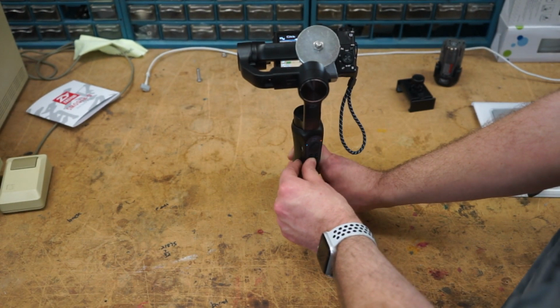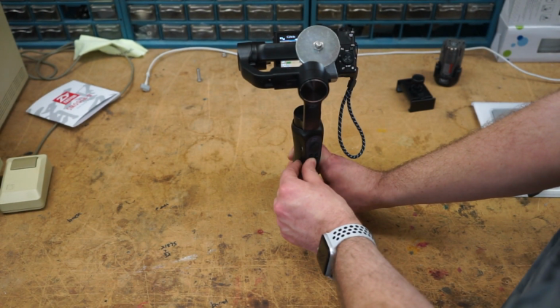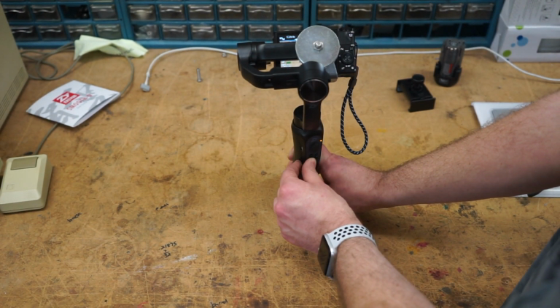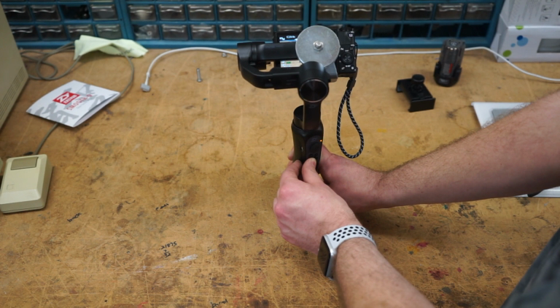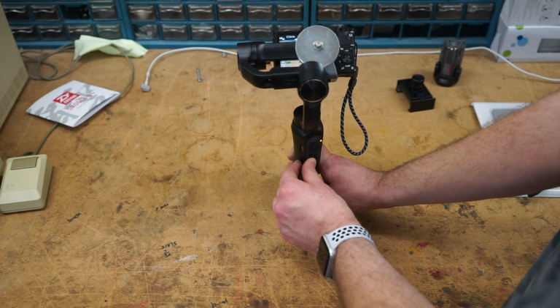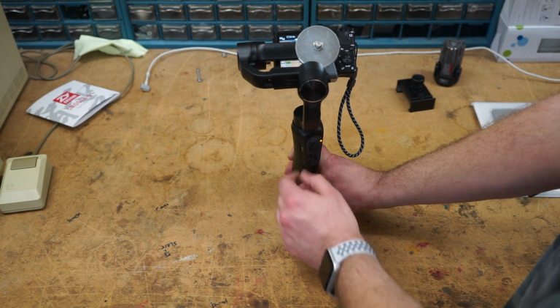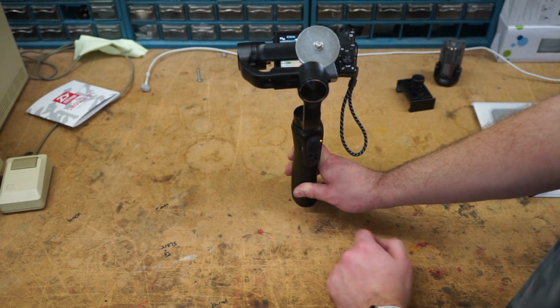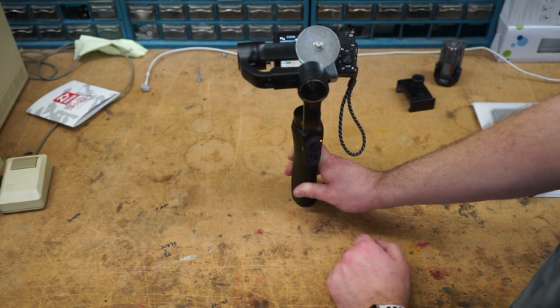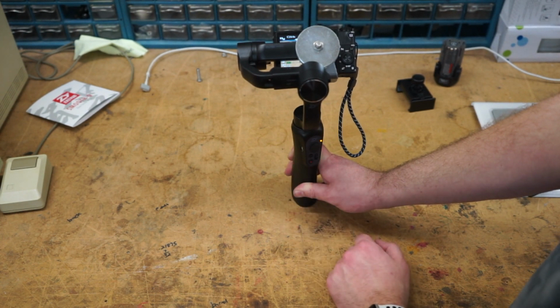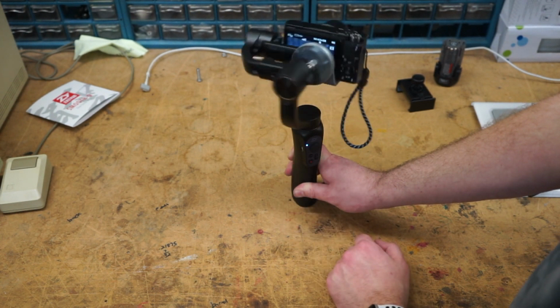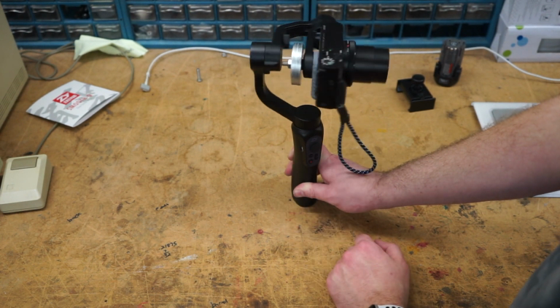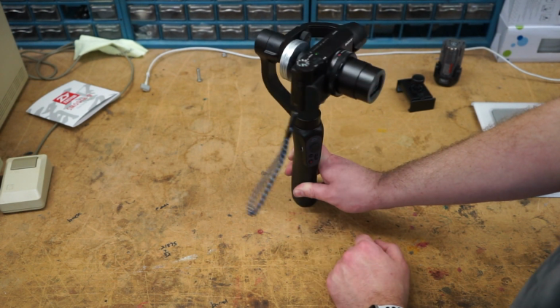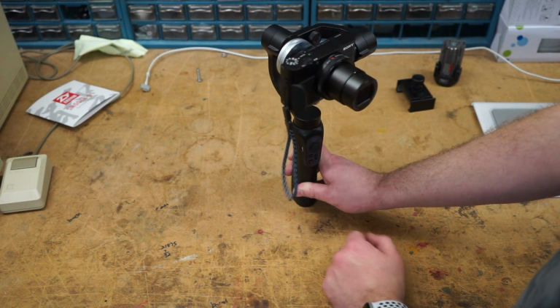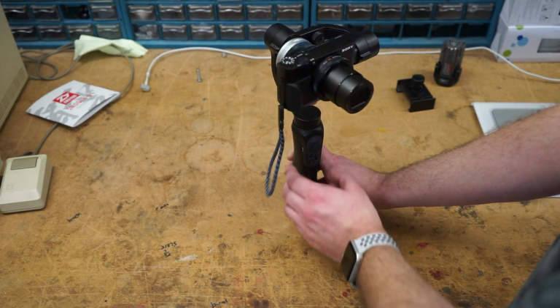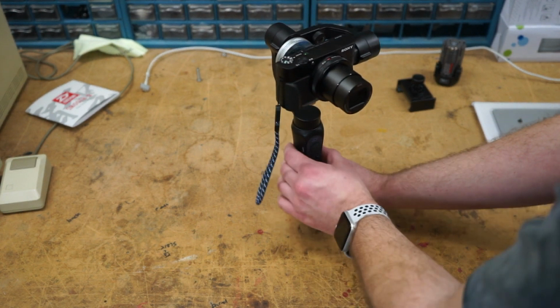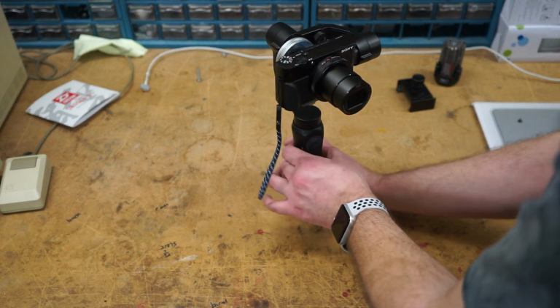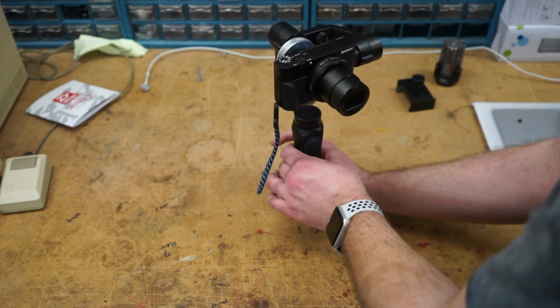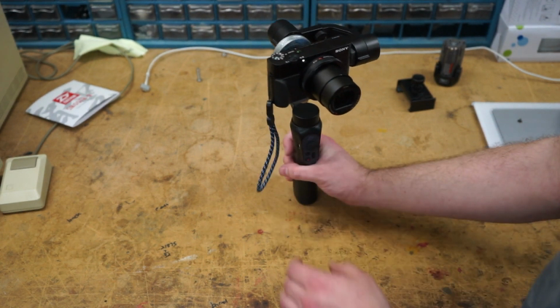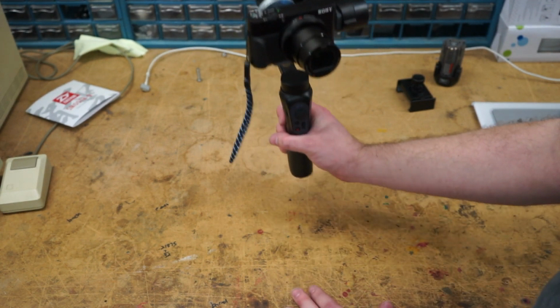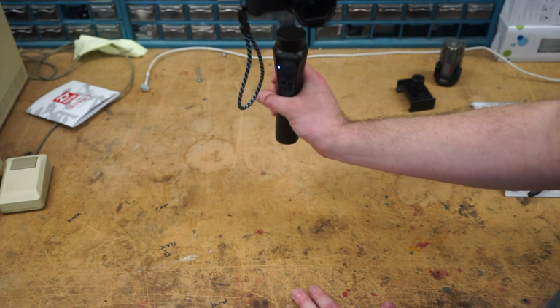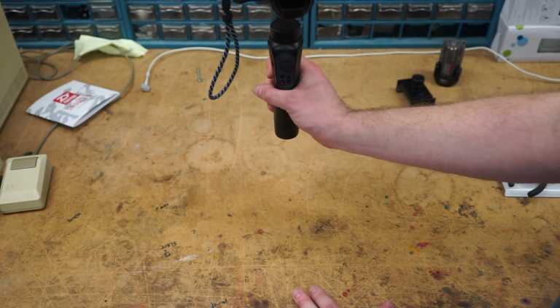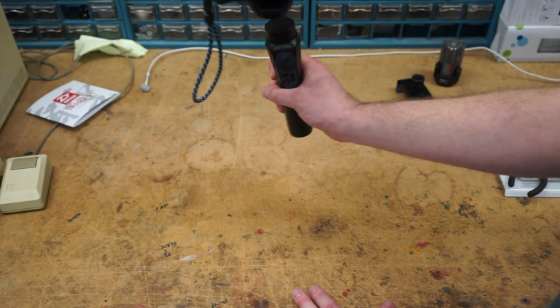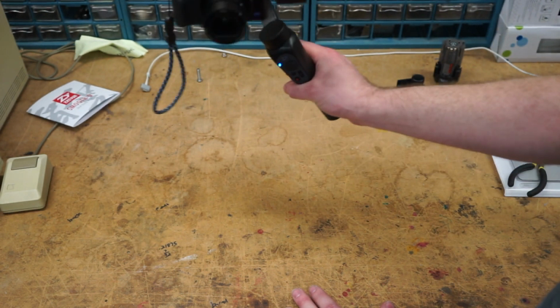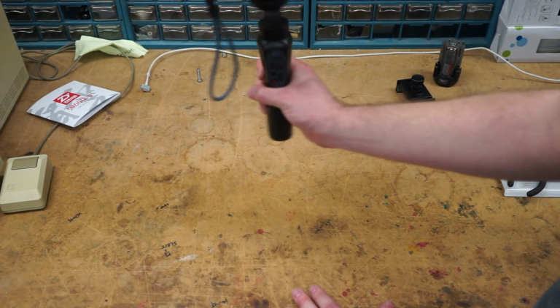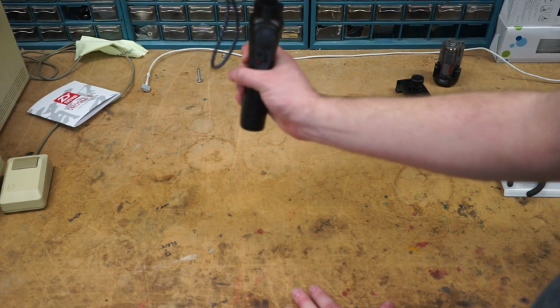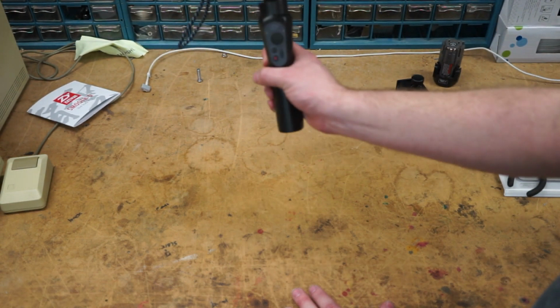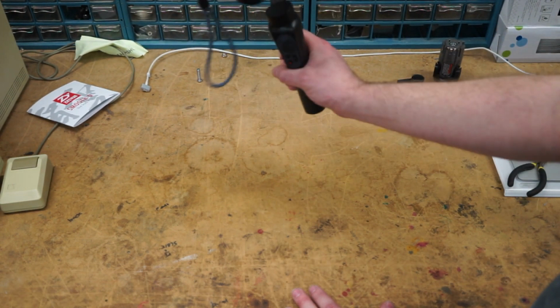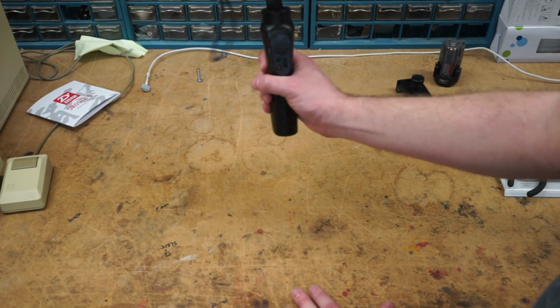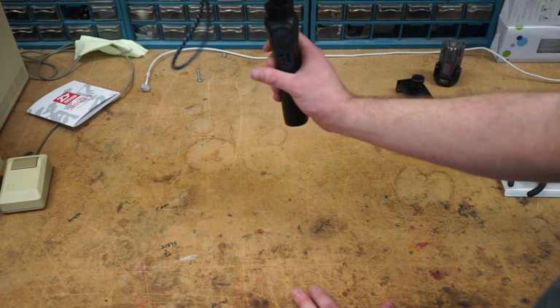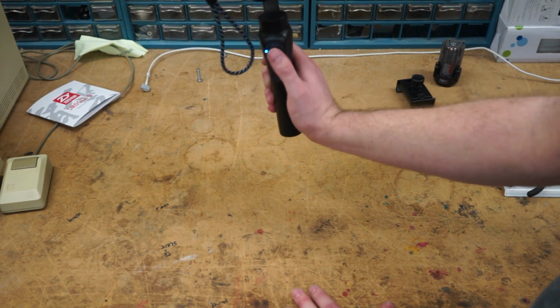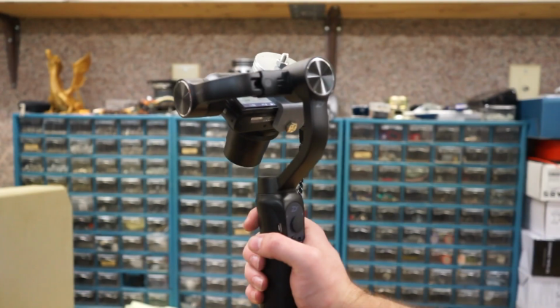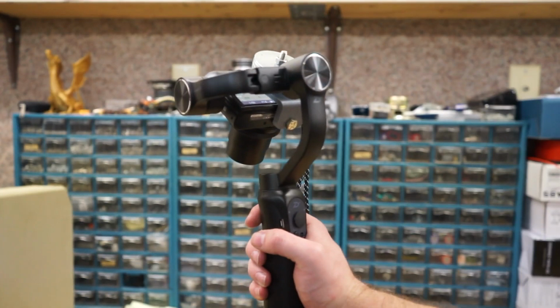Turn on the stabilizer. Check that out. We are stable.